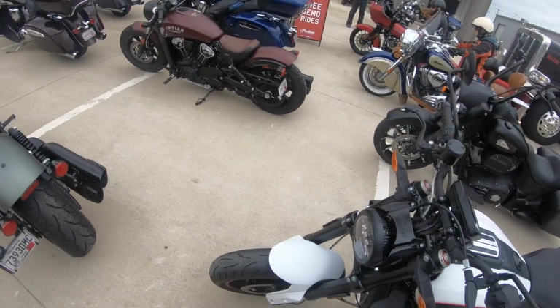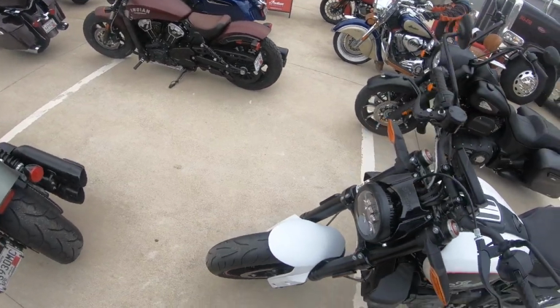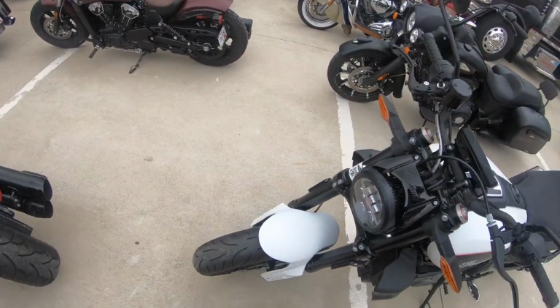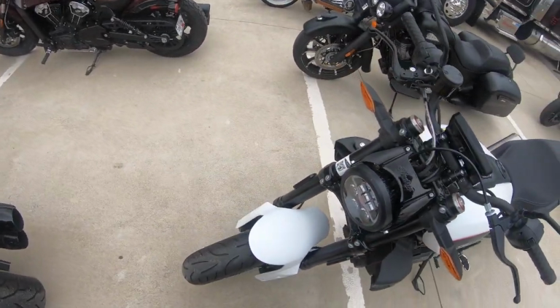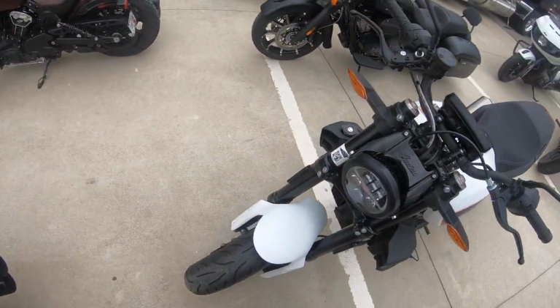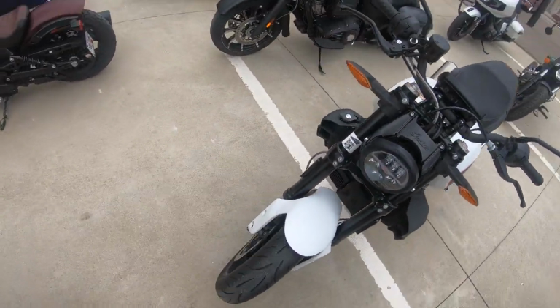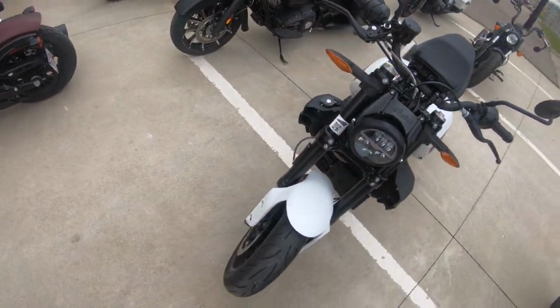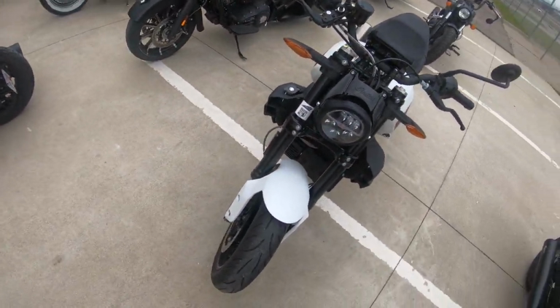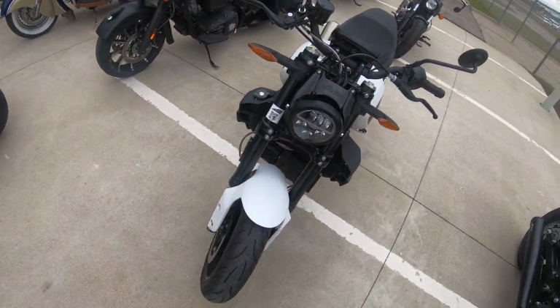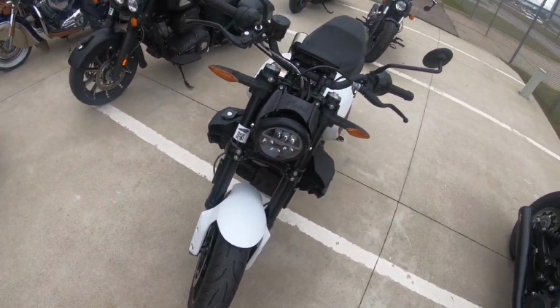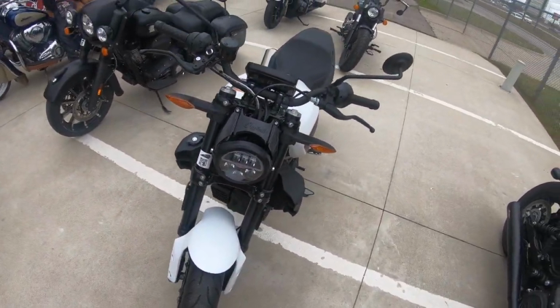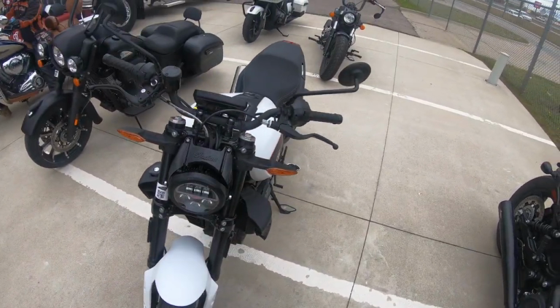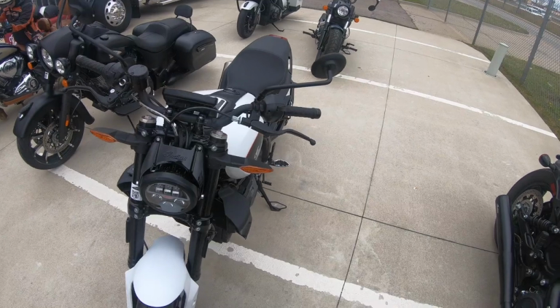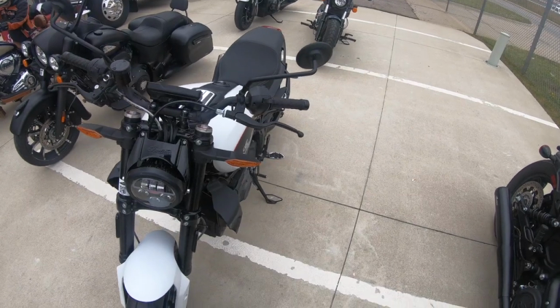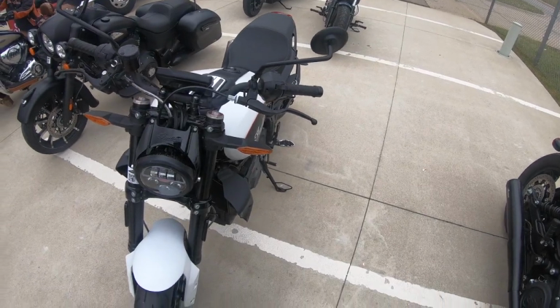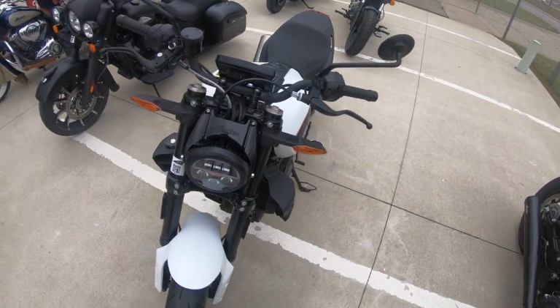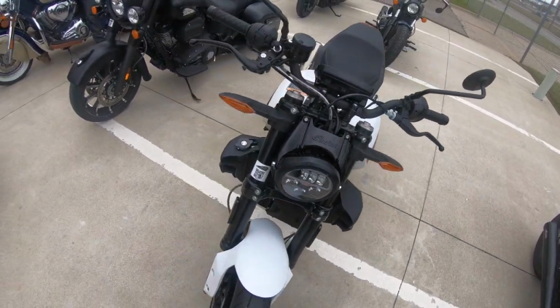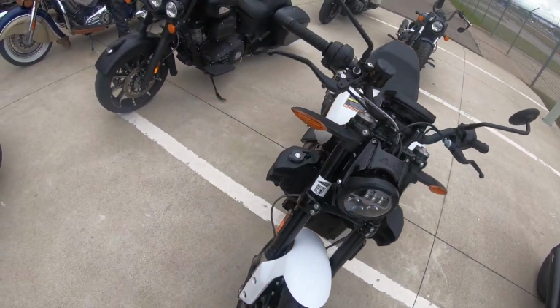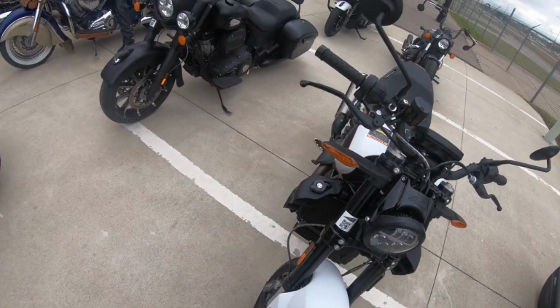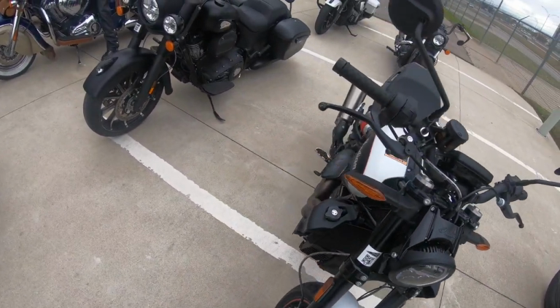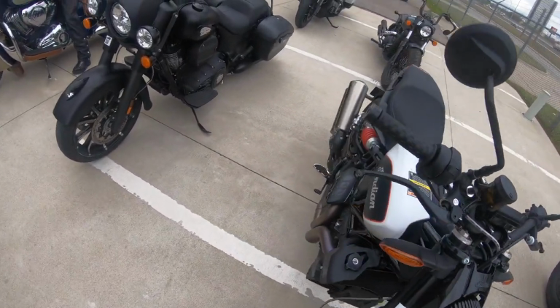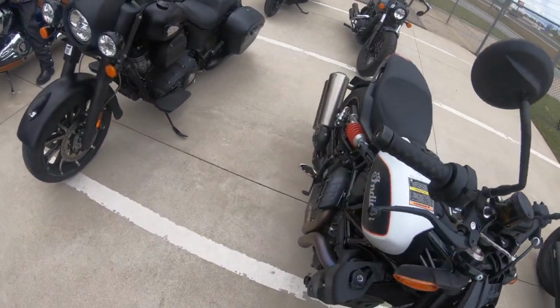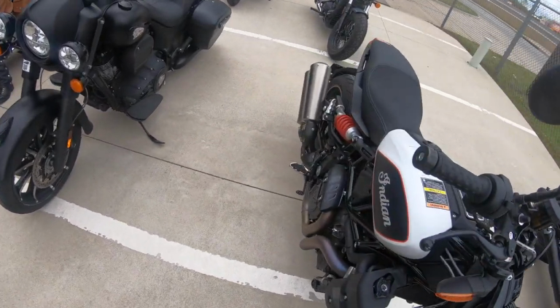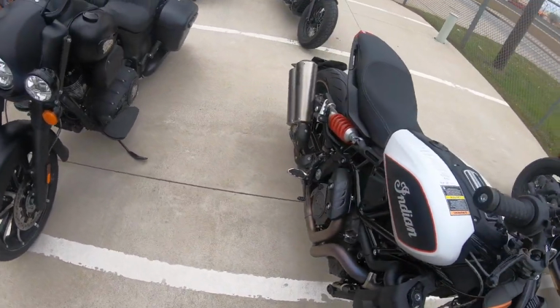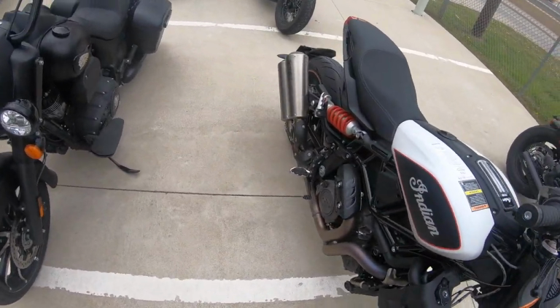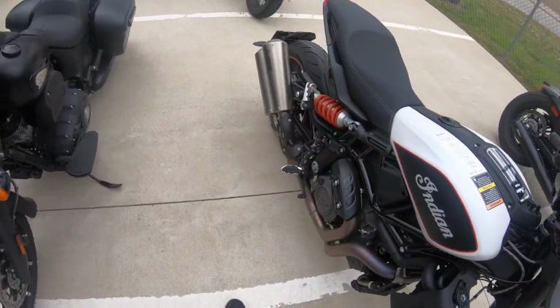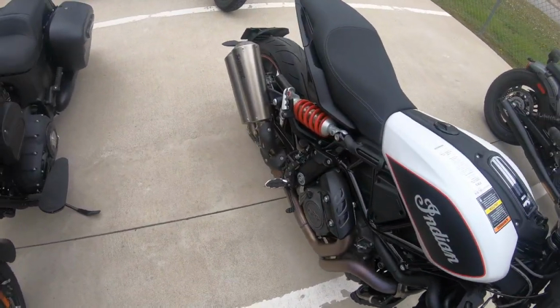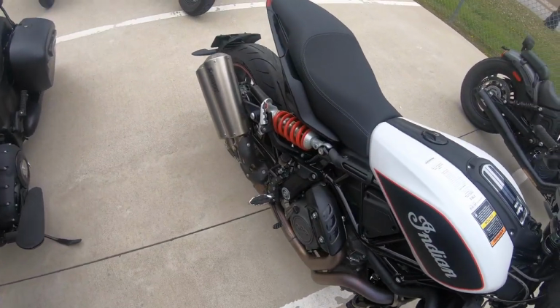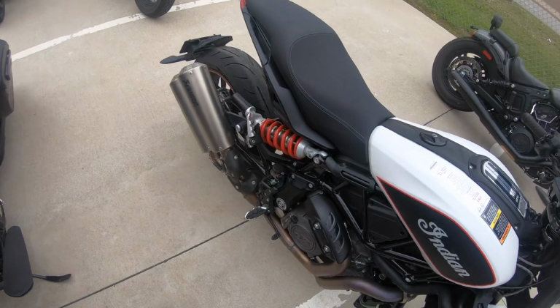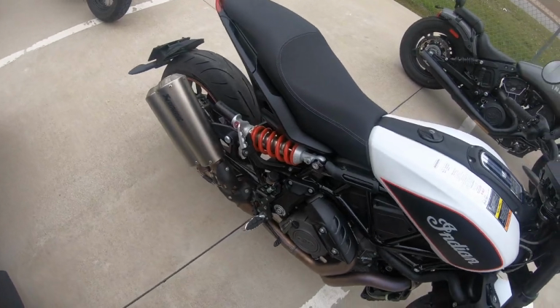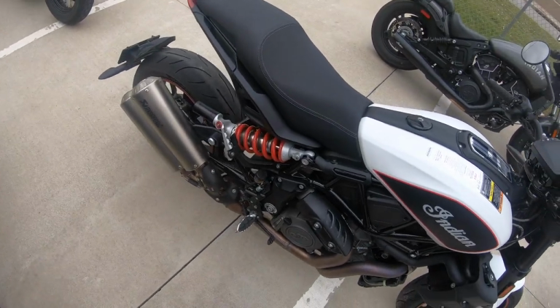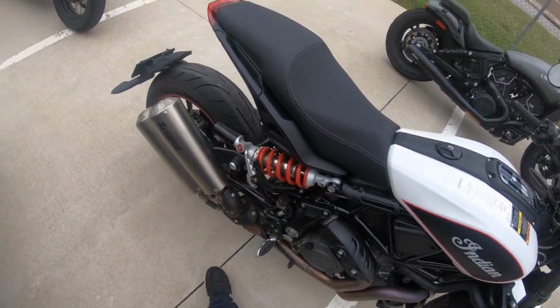This is the Indian FTR. It's got an Akrapovič exhaust — looks like a slip-on to me.